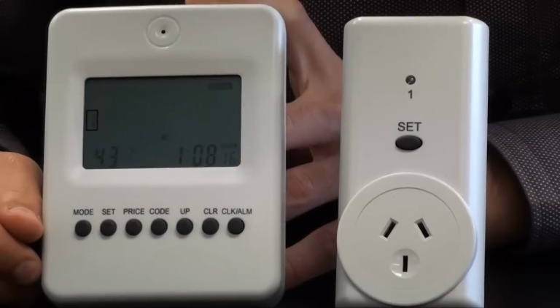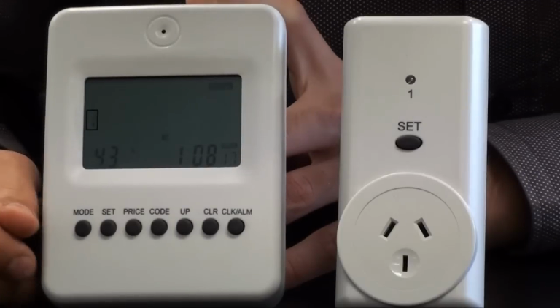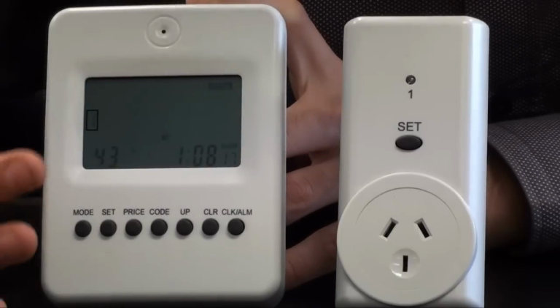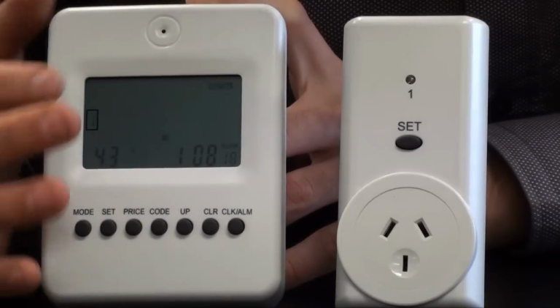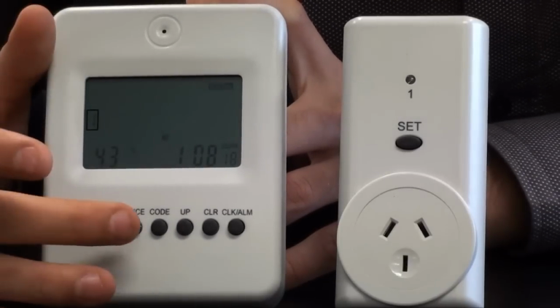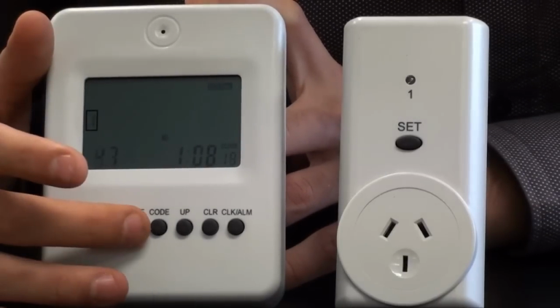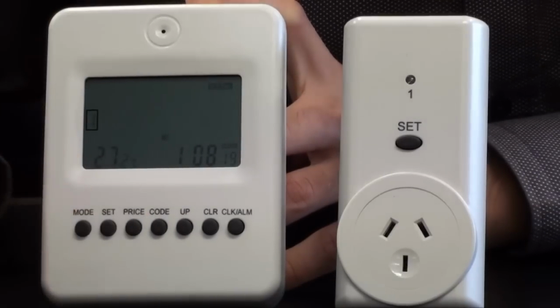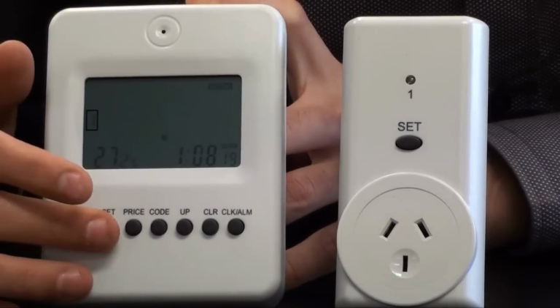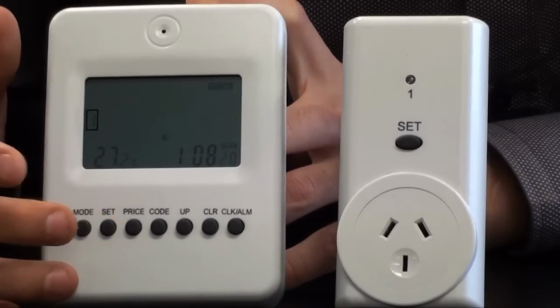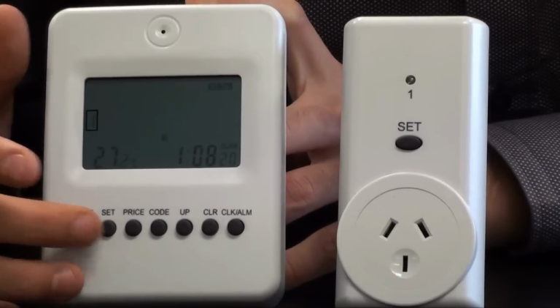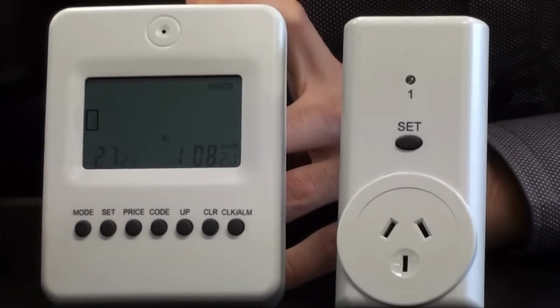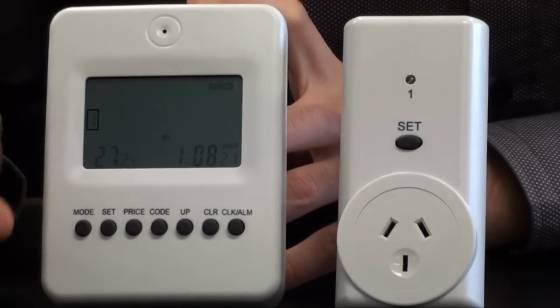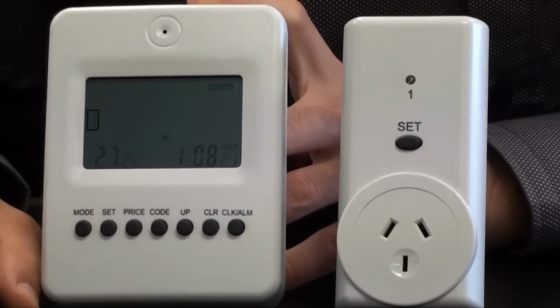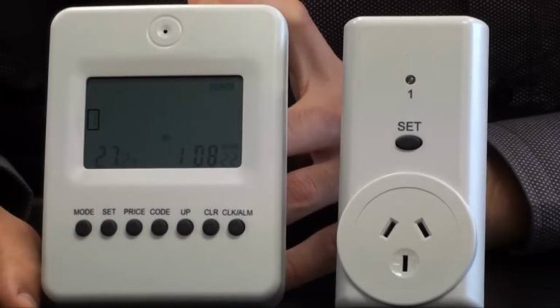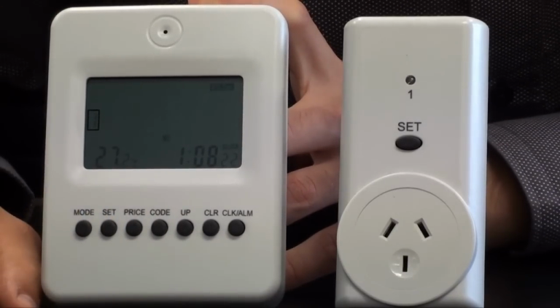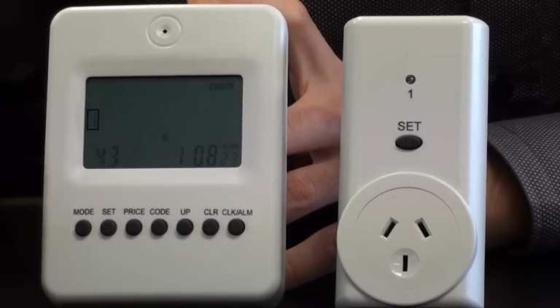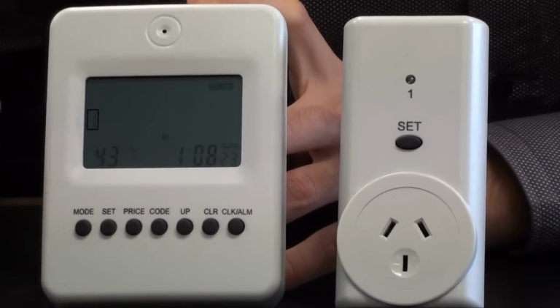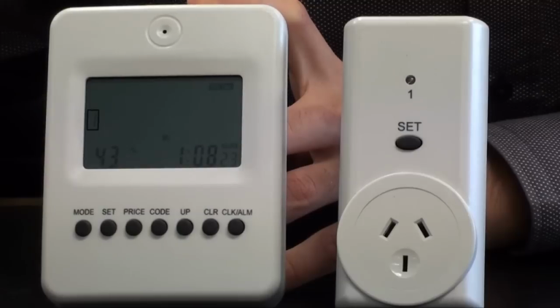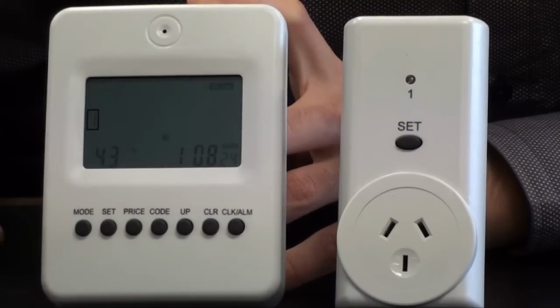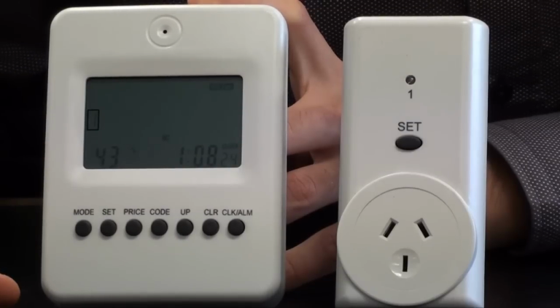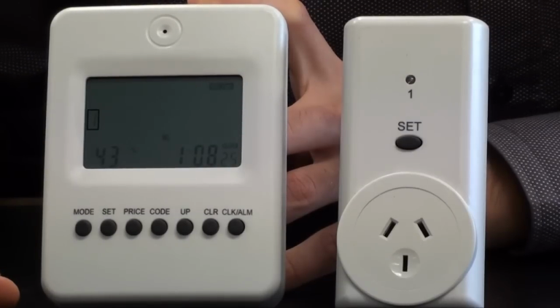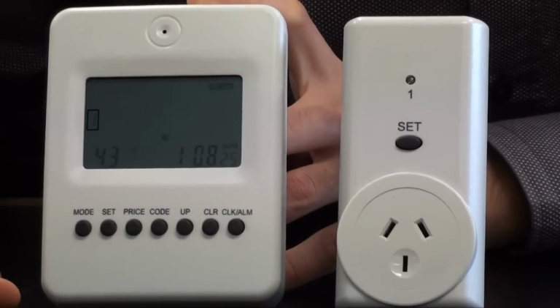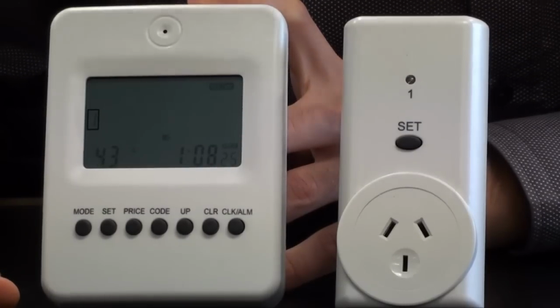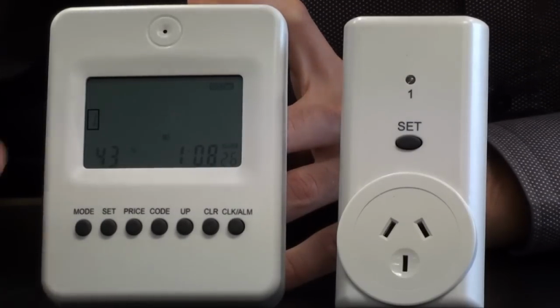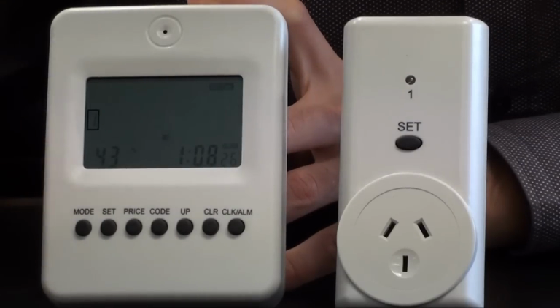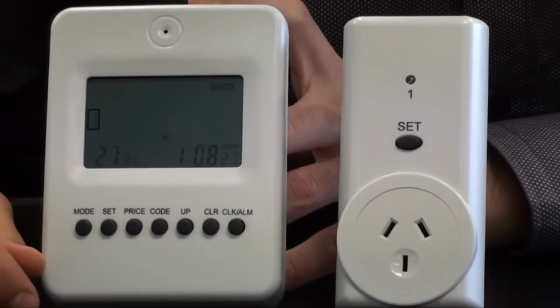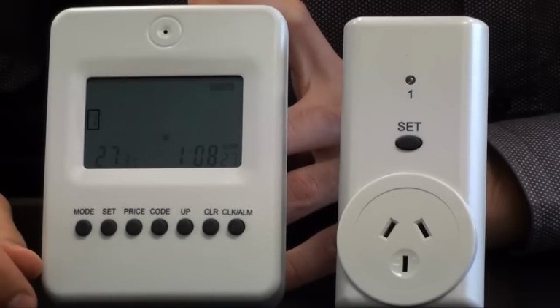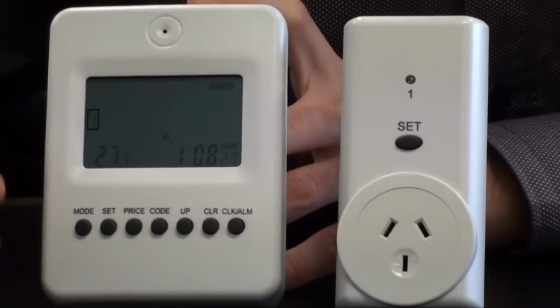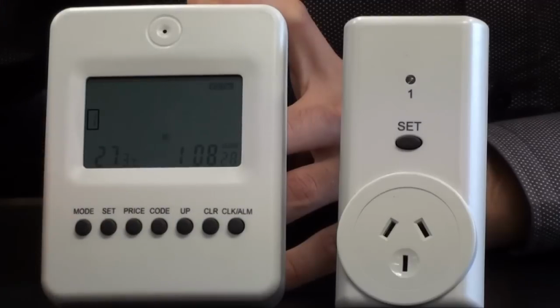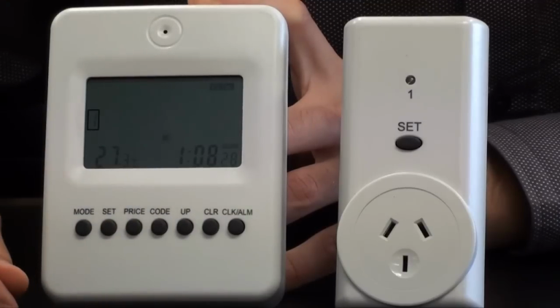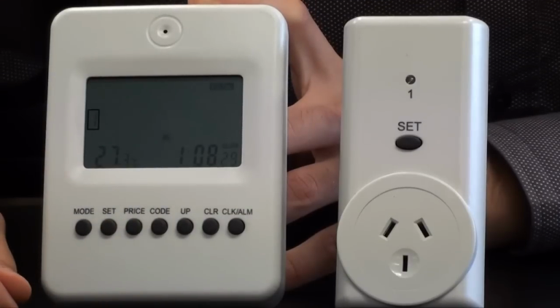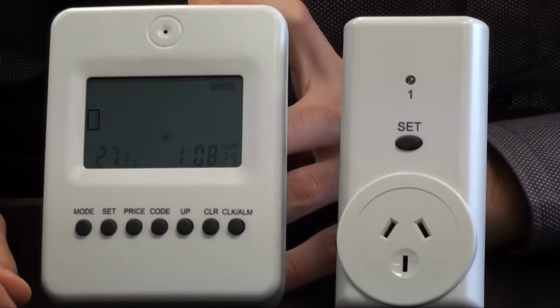Once you've done that, you can hold down the price button or the set button and go in and change the pricing. You'll refer to the price that's actually on your energy bill, and then the unit is basically set up to go once you organize your clock.